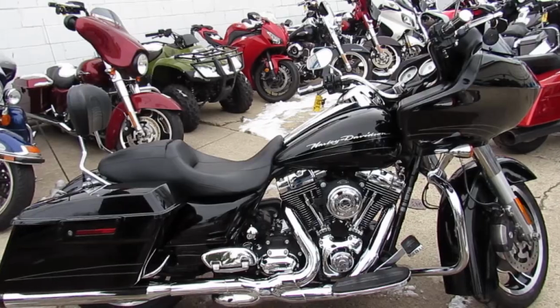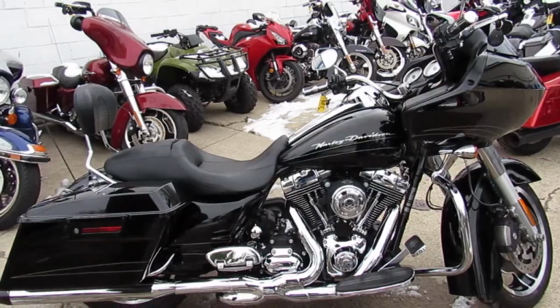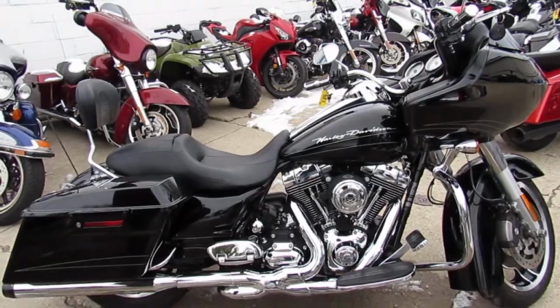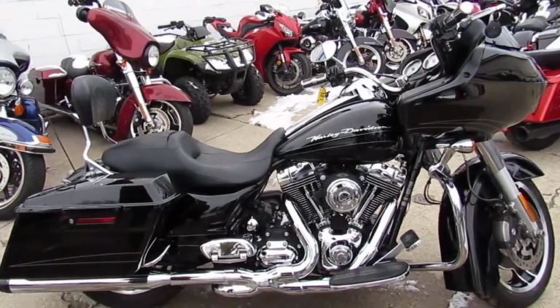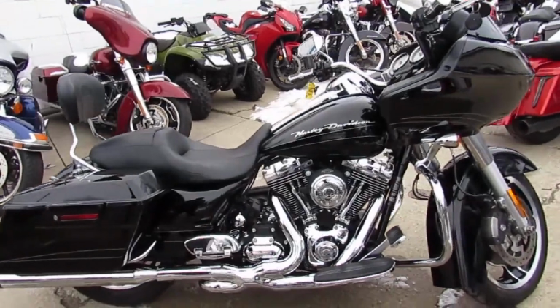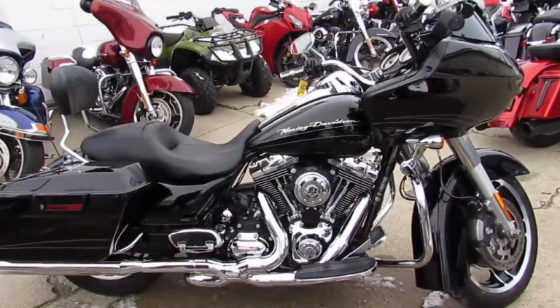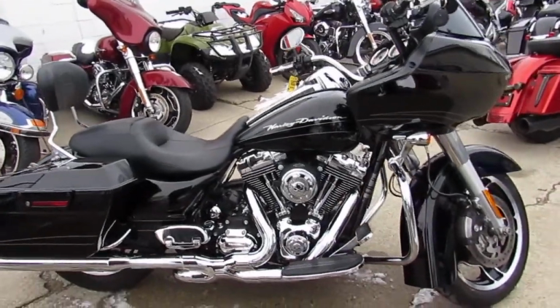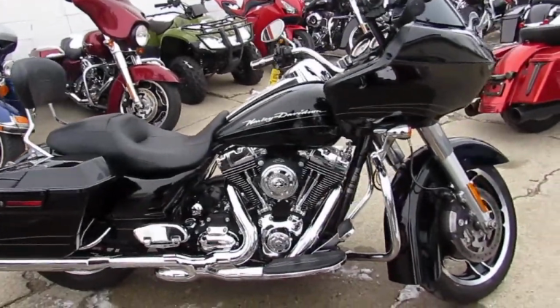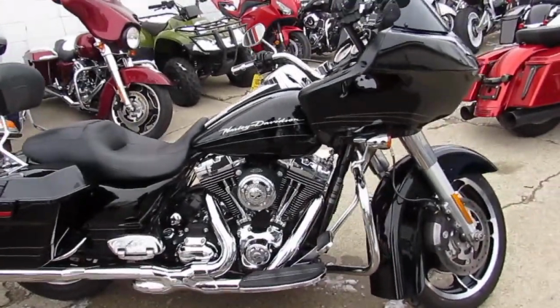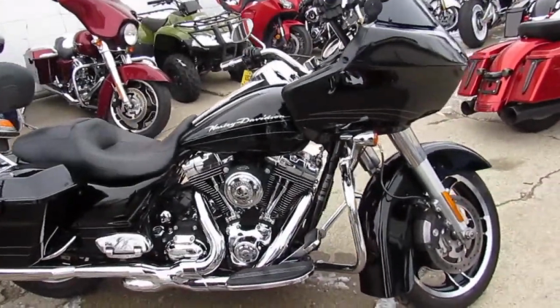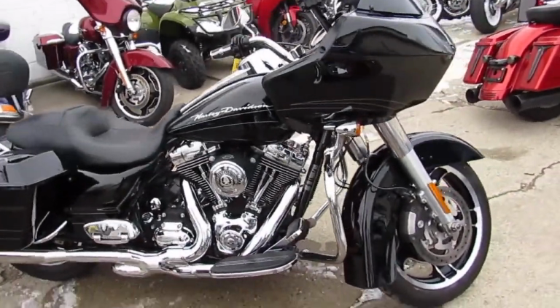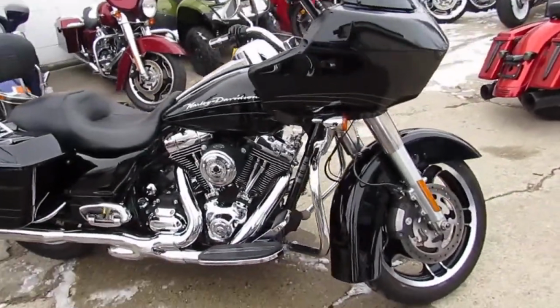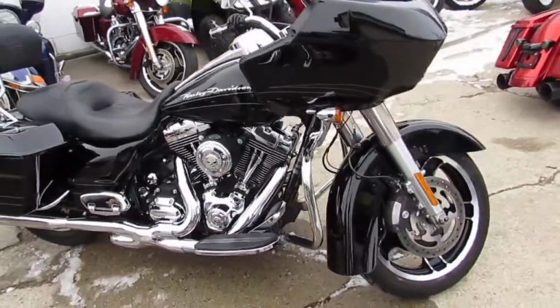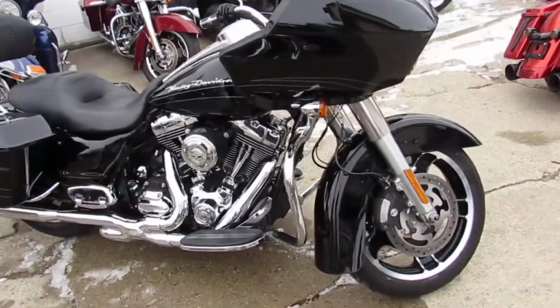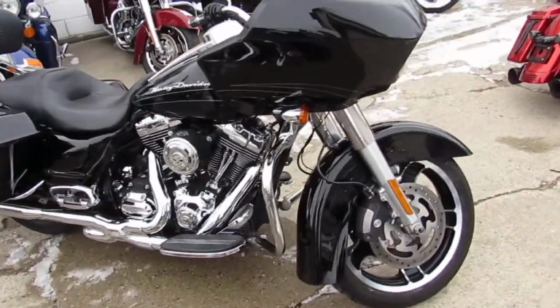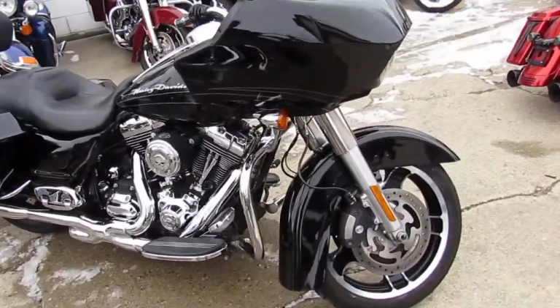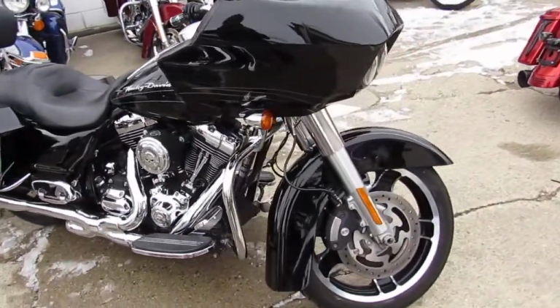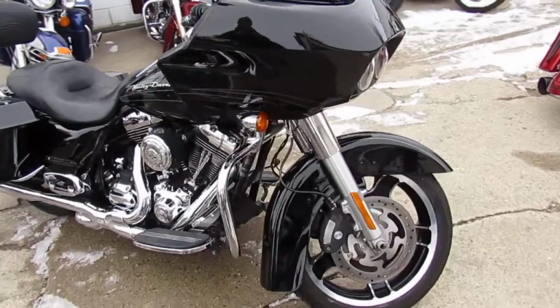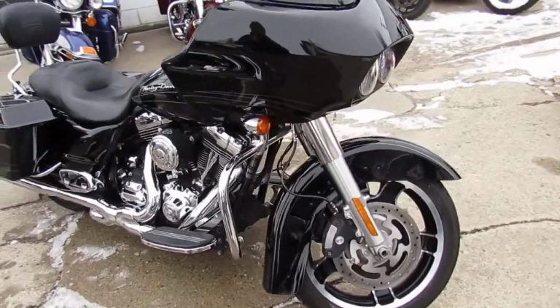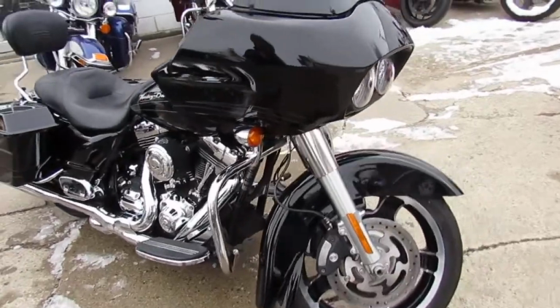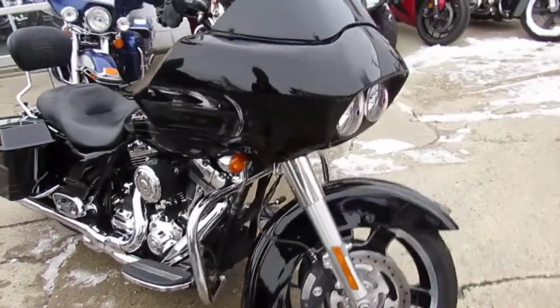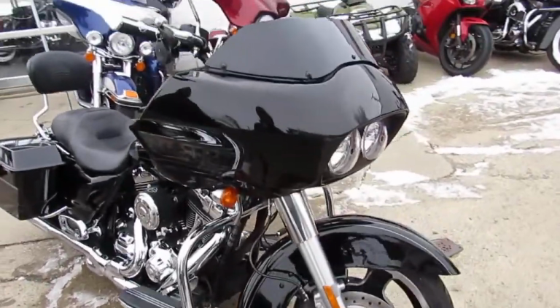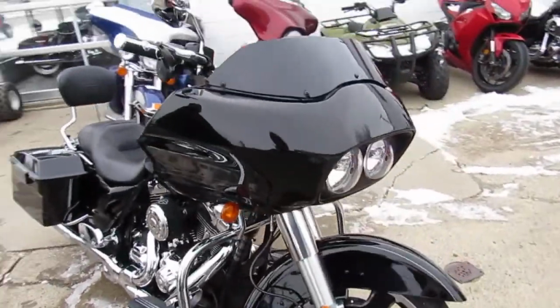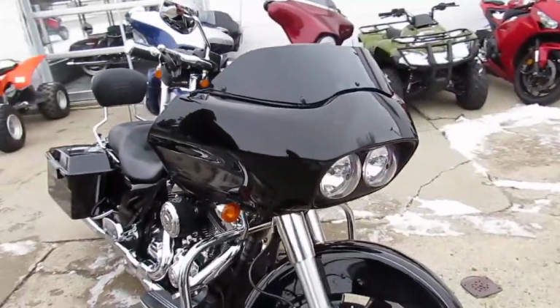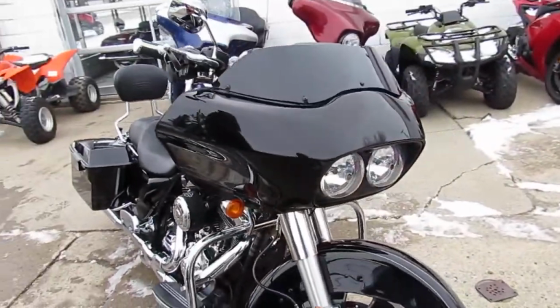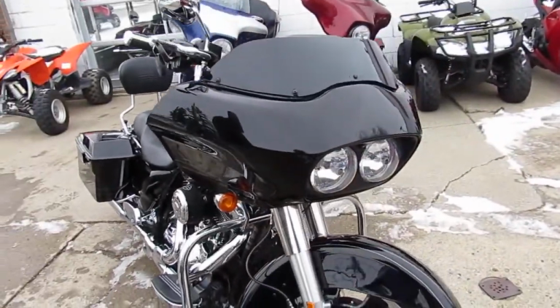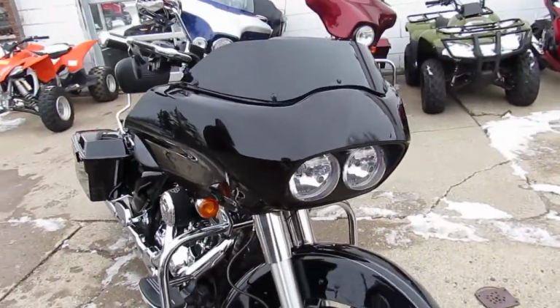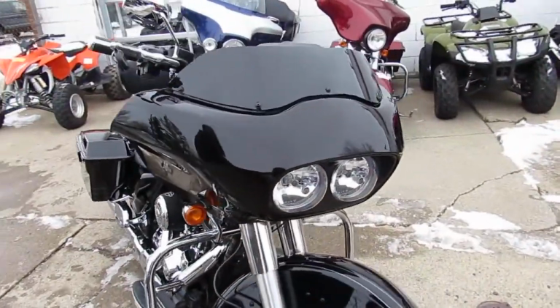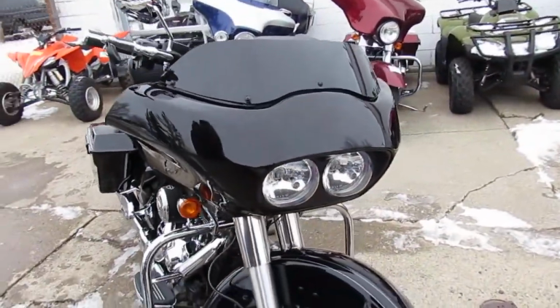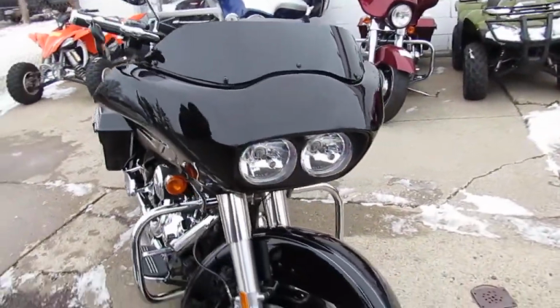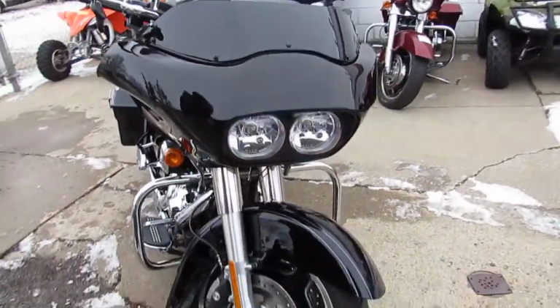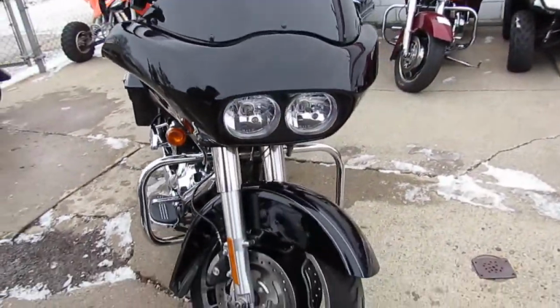Hey guys, Andrew and Aaron at Approval Powersports doing some videos on the used Harleys in the showroom for sale. Over 400 used Harleys in the showroom for sale.